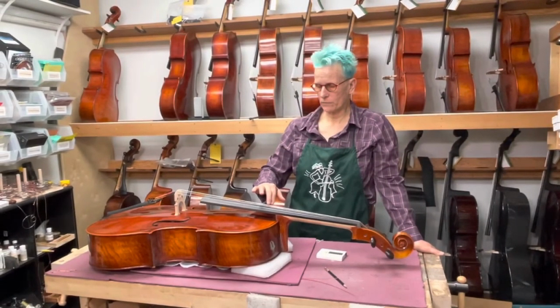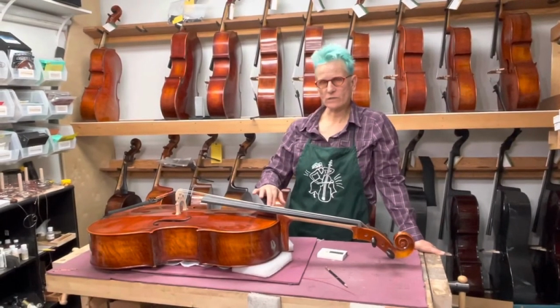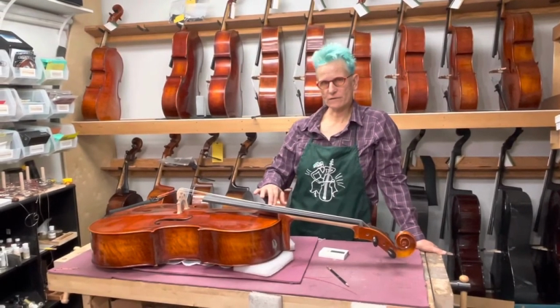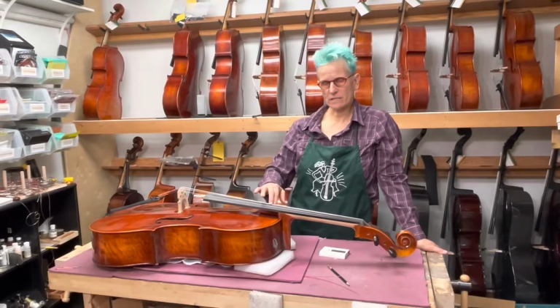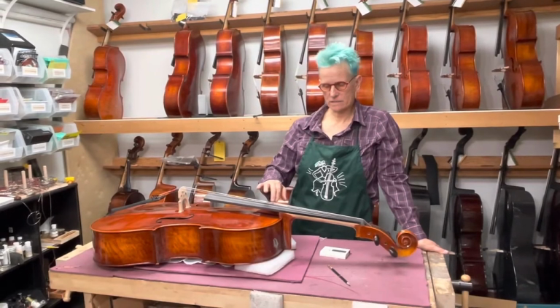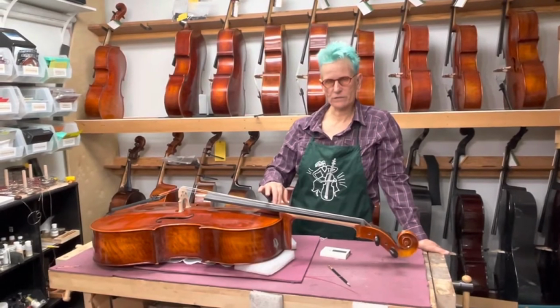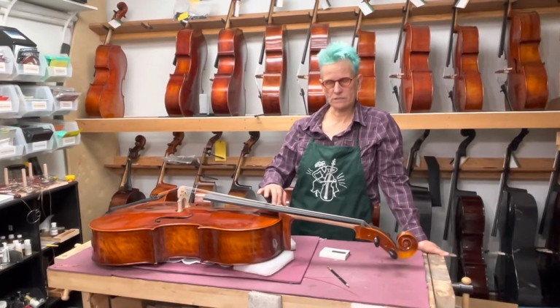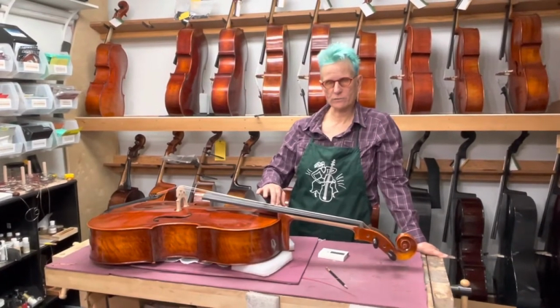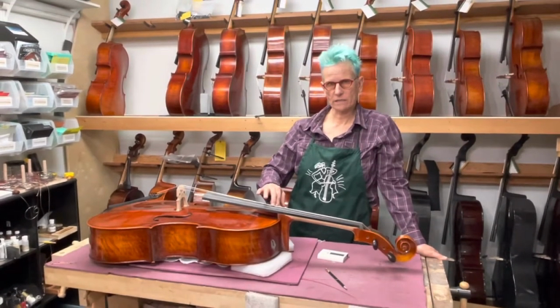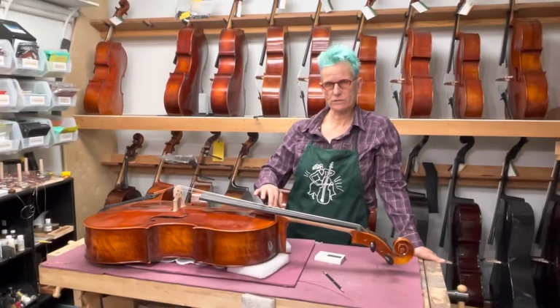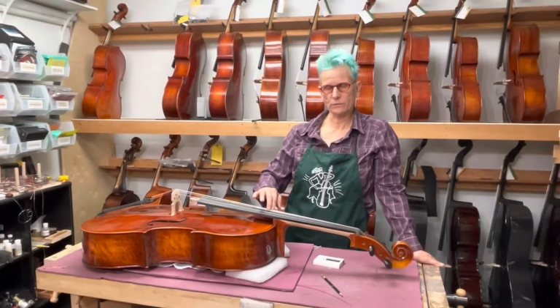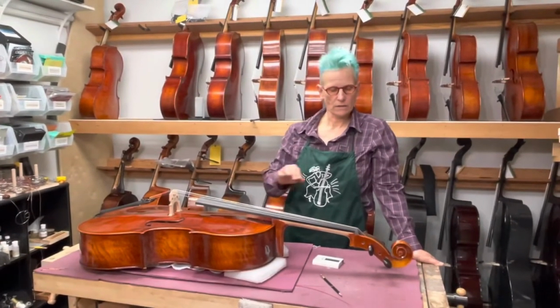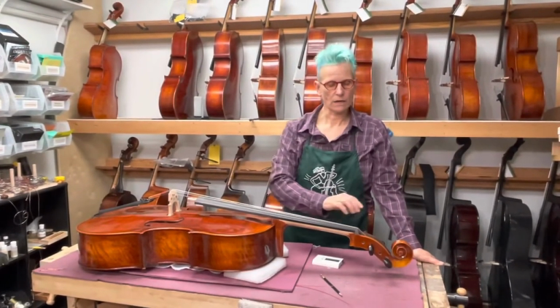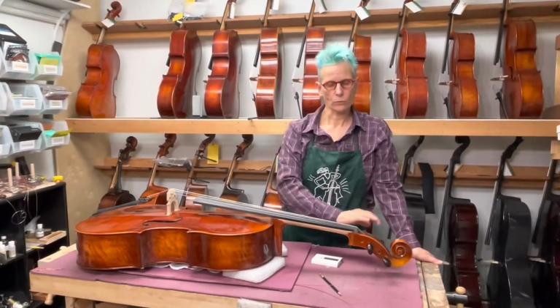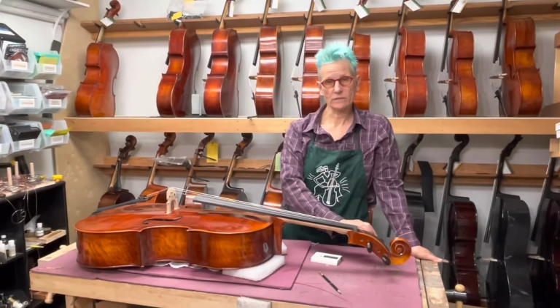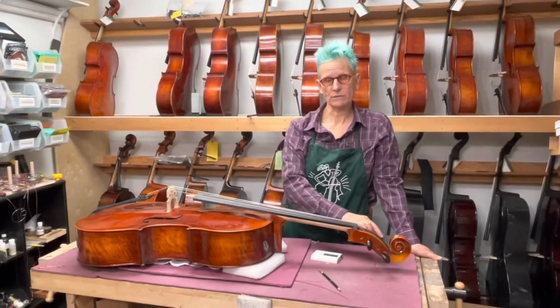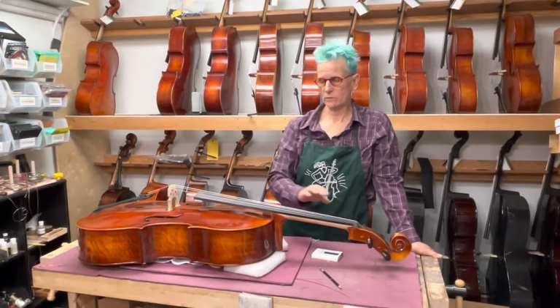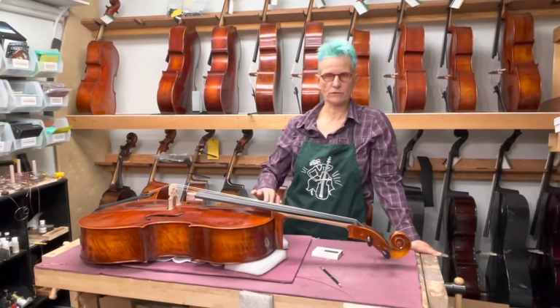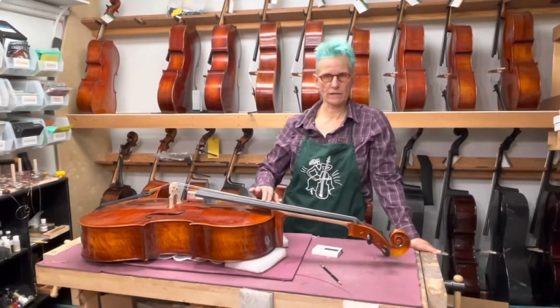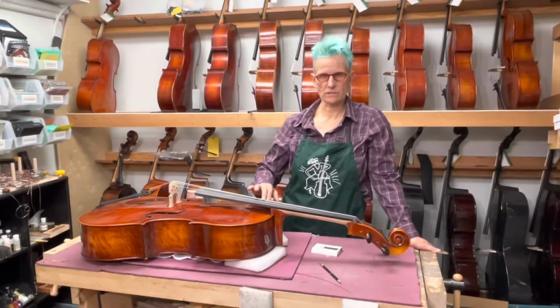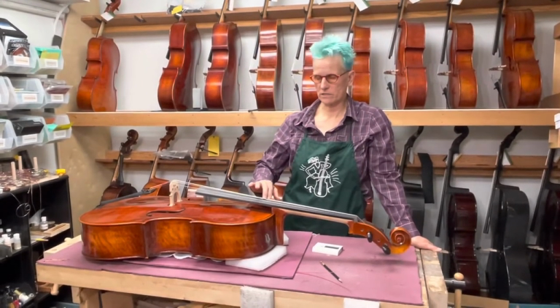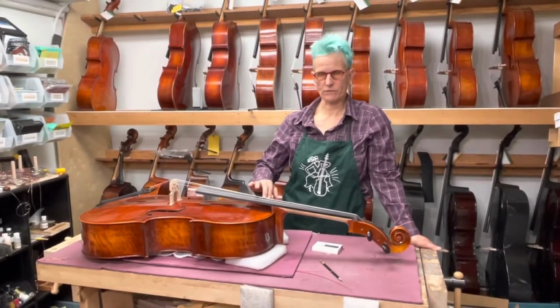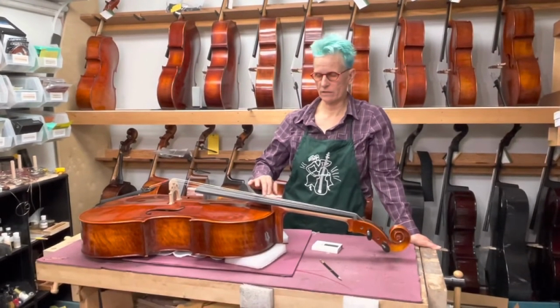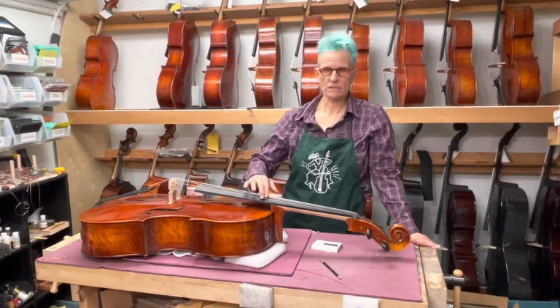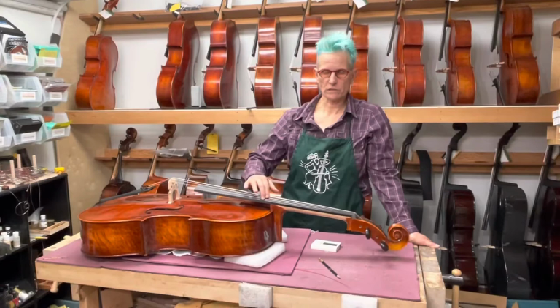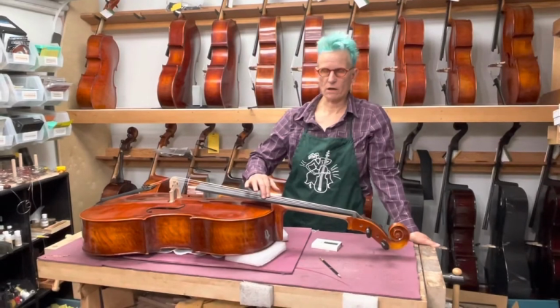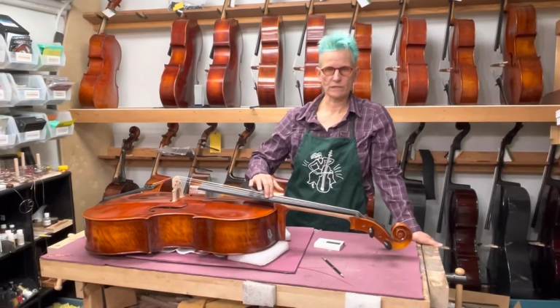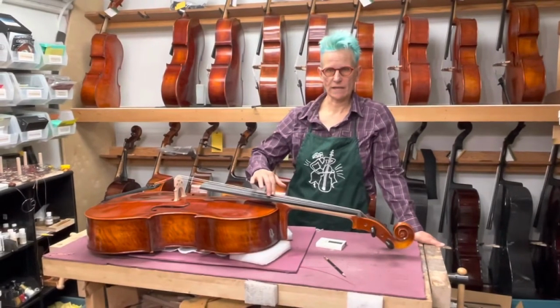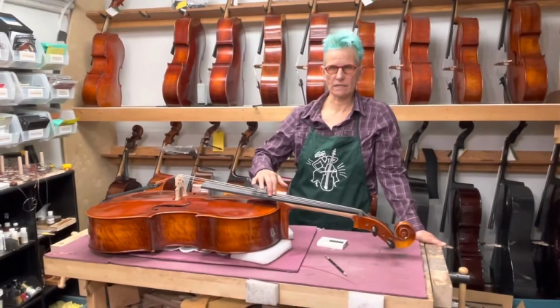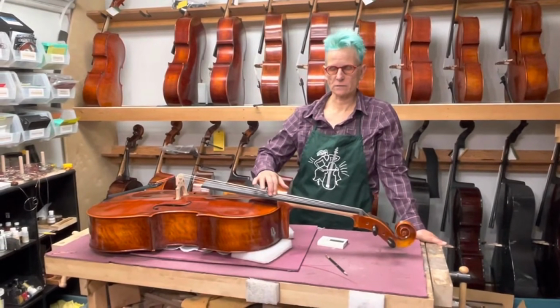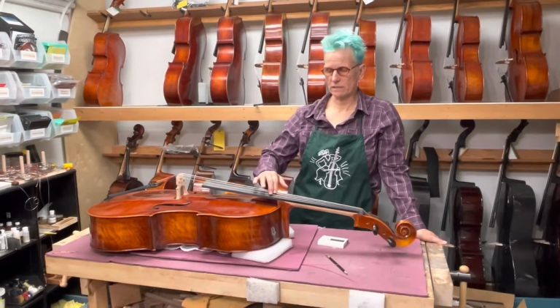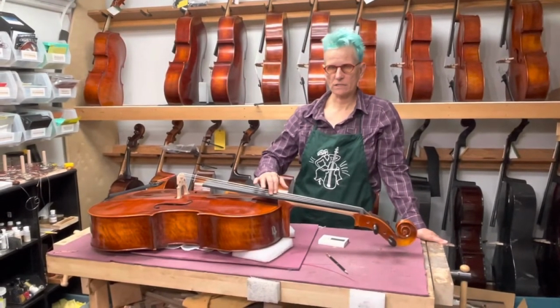I start with the bass side because this will give you a chance to comfortably get used to working with these friction pegs without the fear of breaking these strings. These strings are a lot more forgiving so you'll be a little bit more confident when you get to the A and the D. The A is especially touchy.